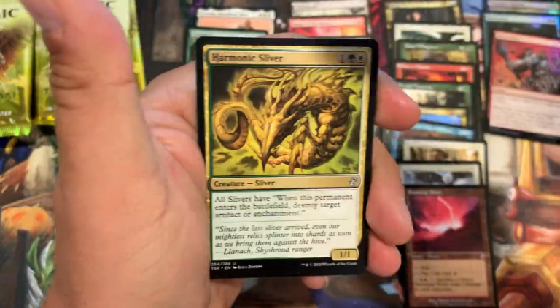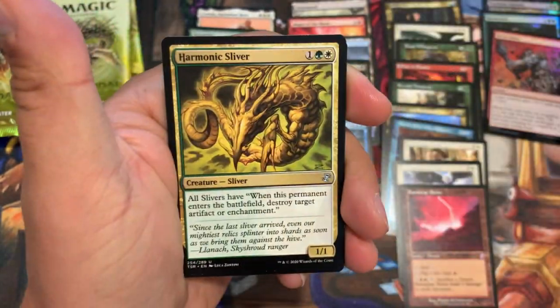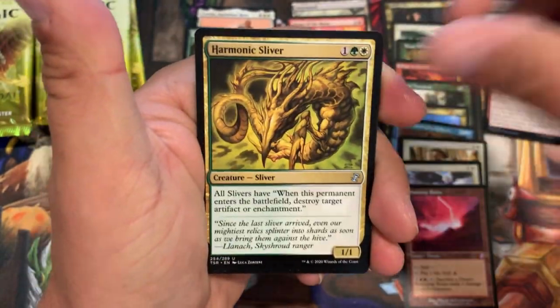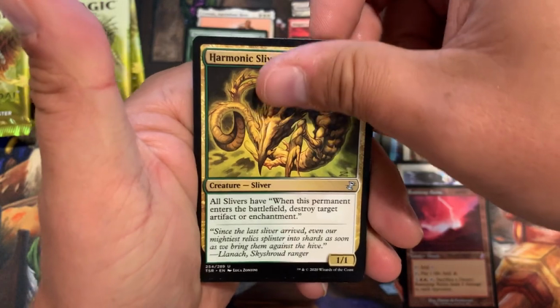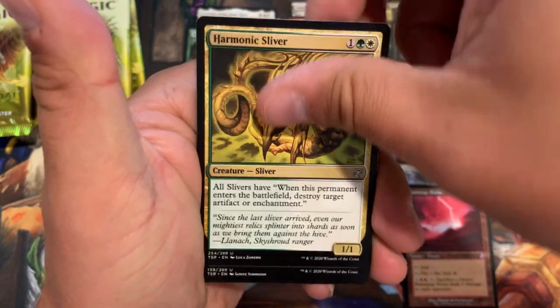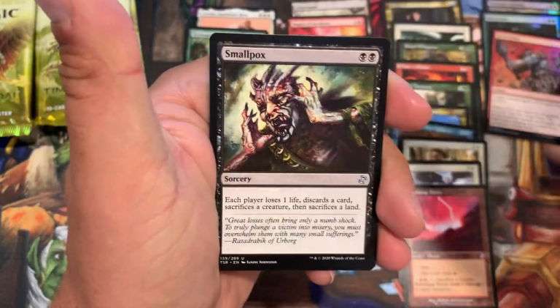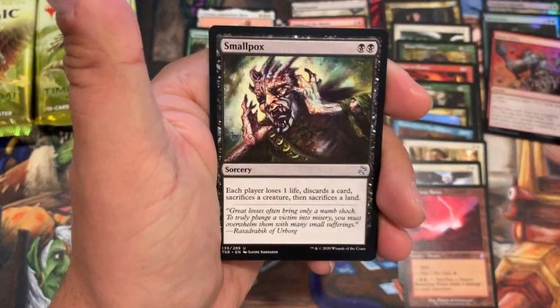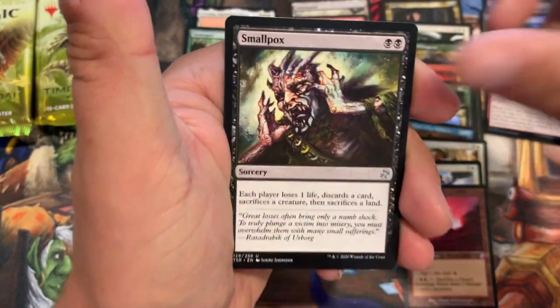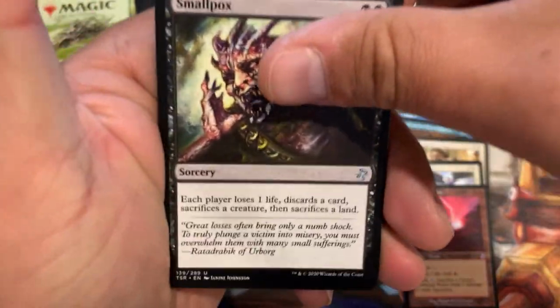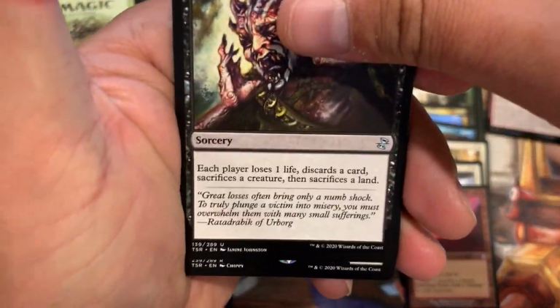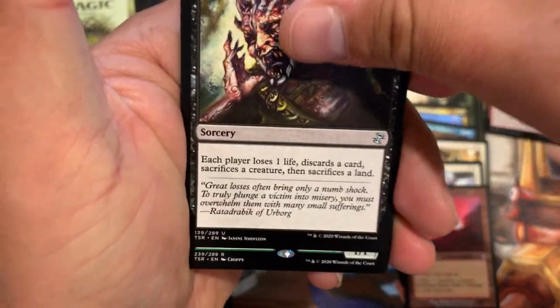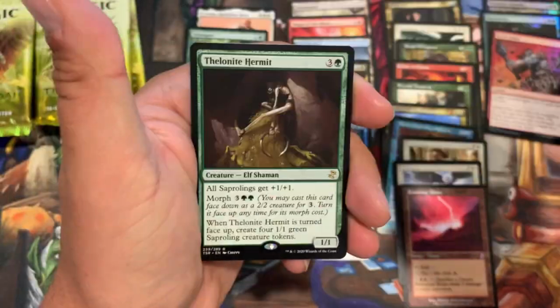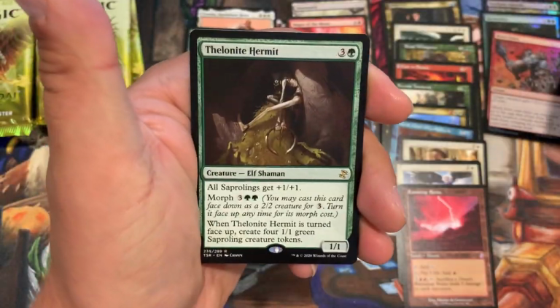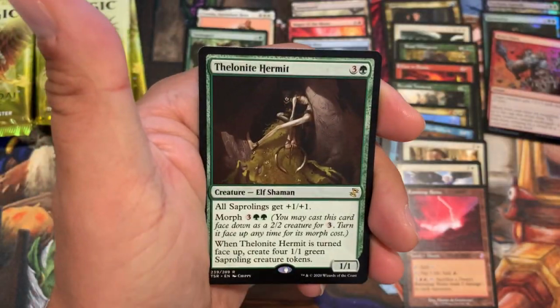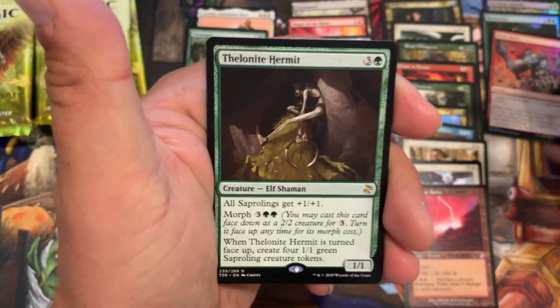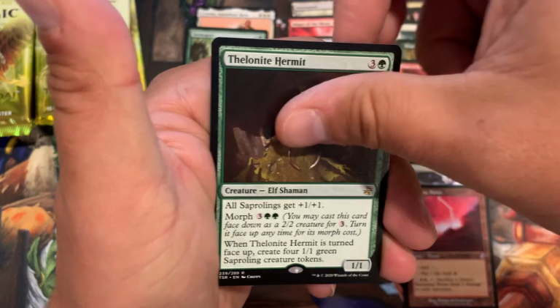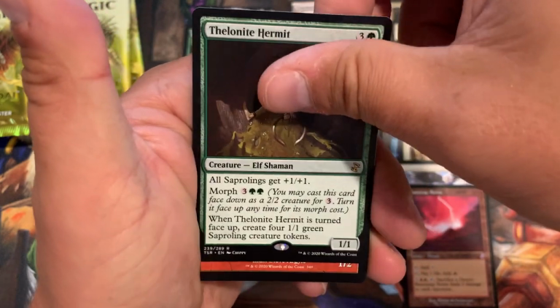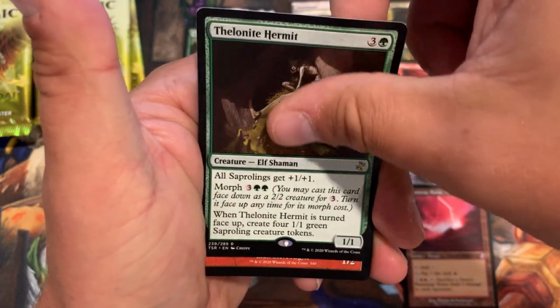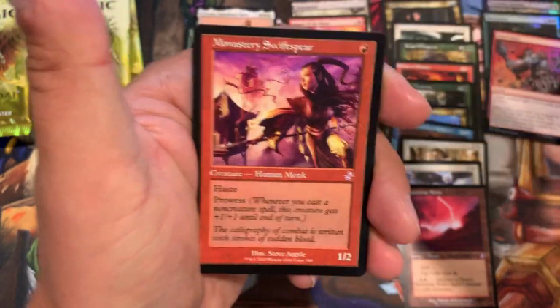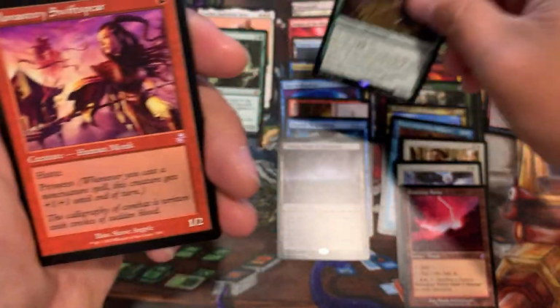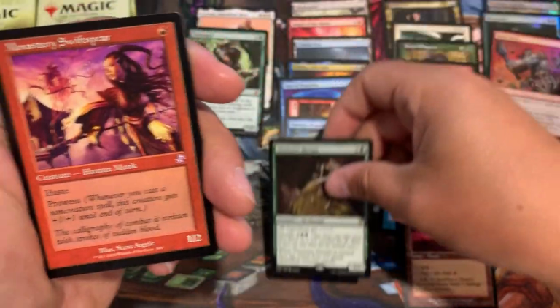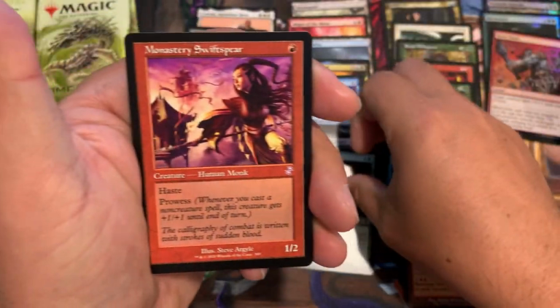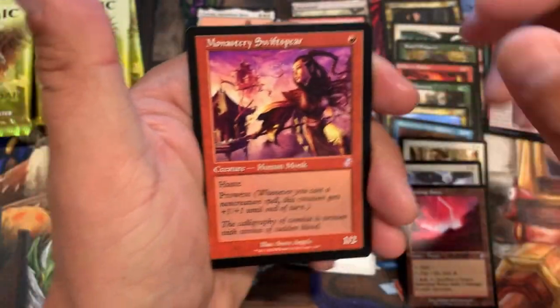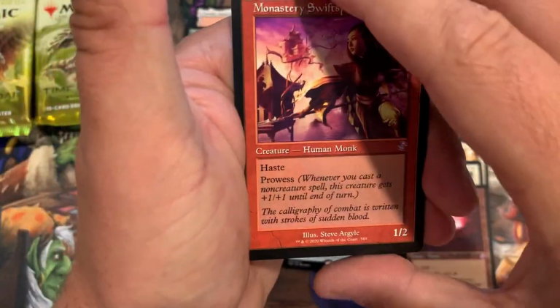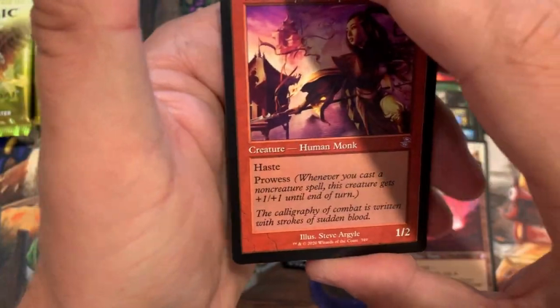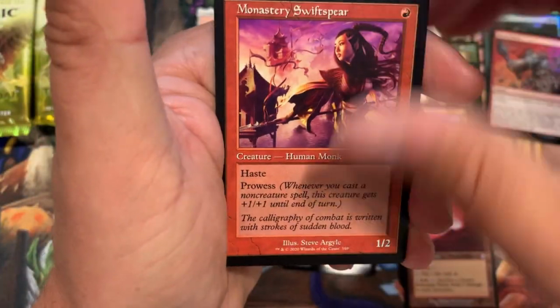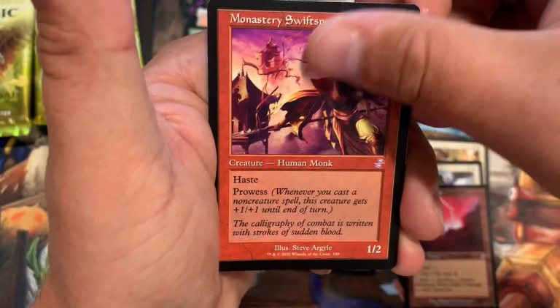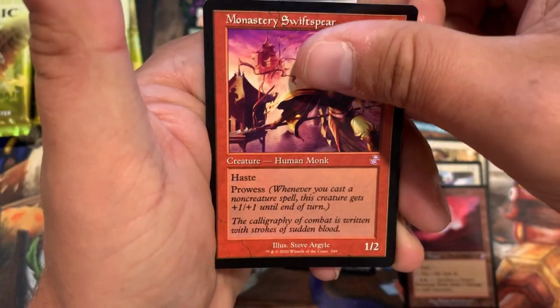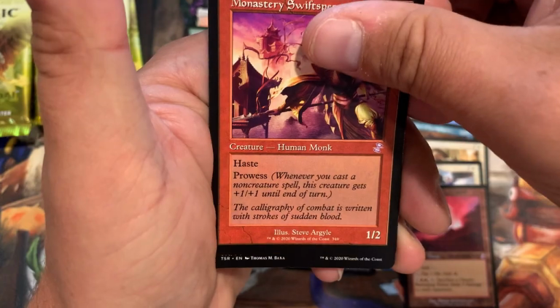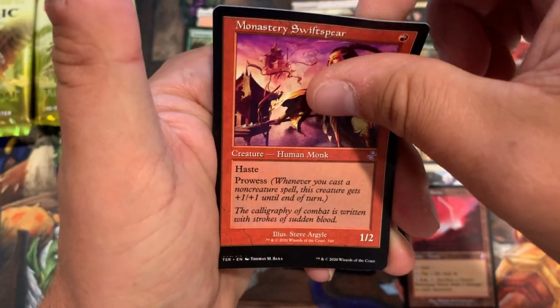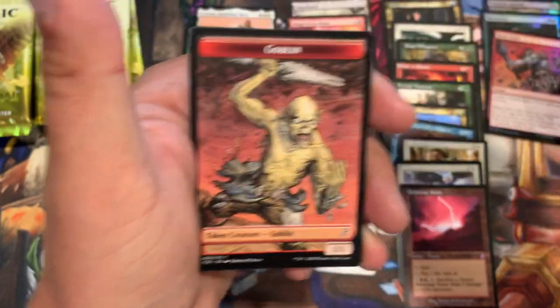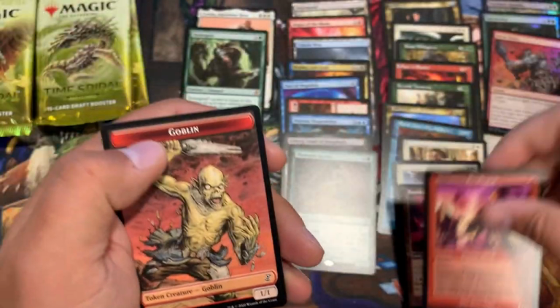No foil on this one. Ten Mage, Sliver, Smallpox, Herd the Hermit, and a Whisper.